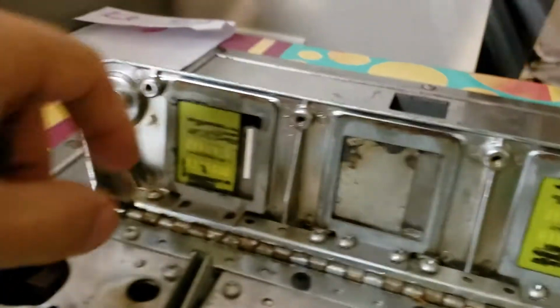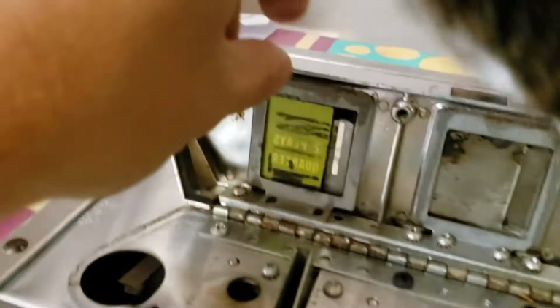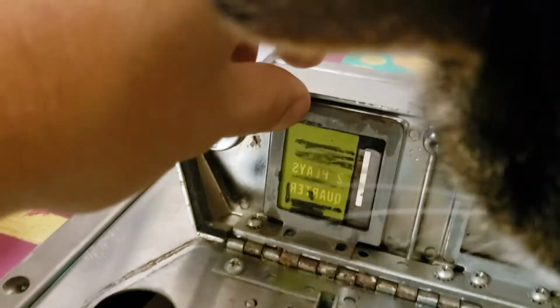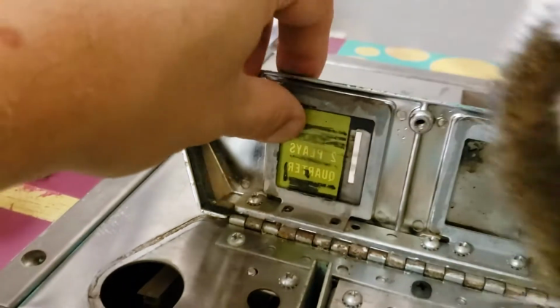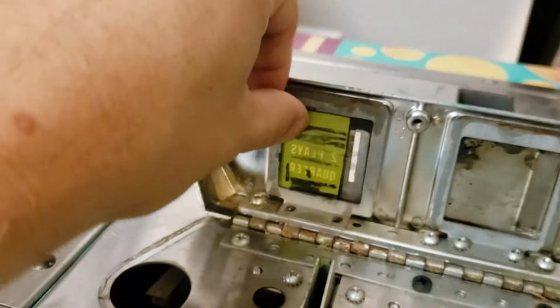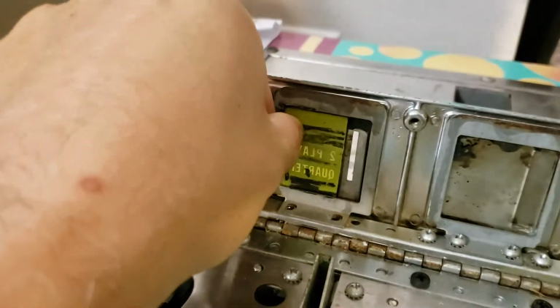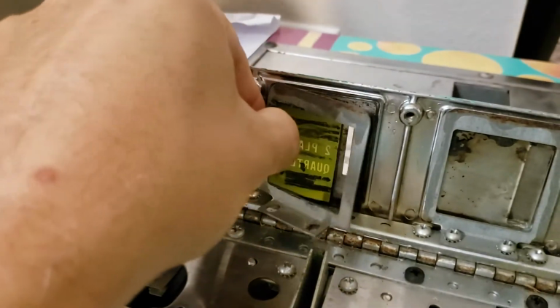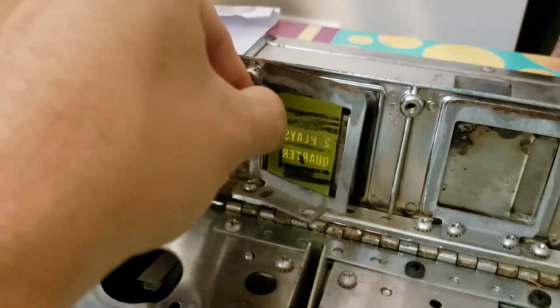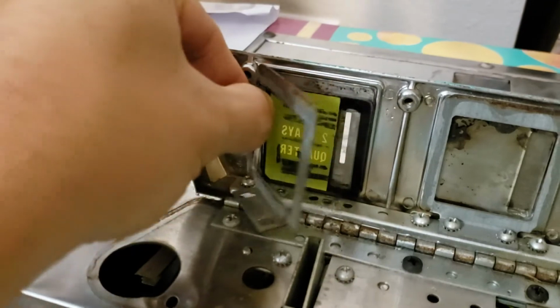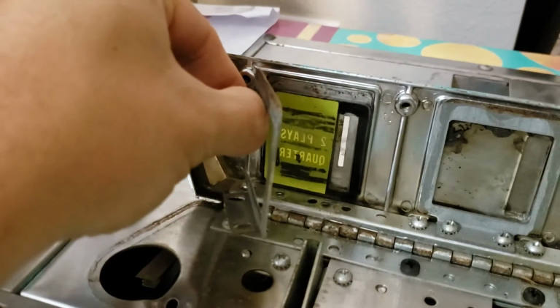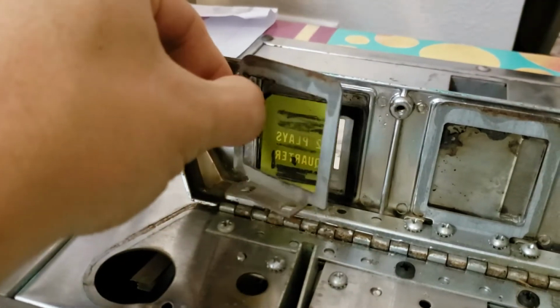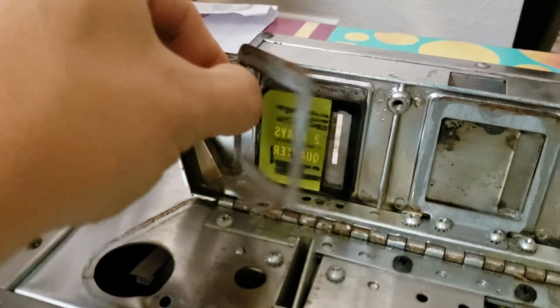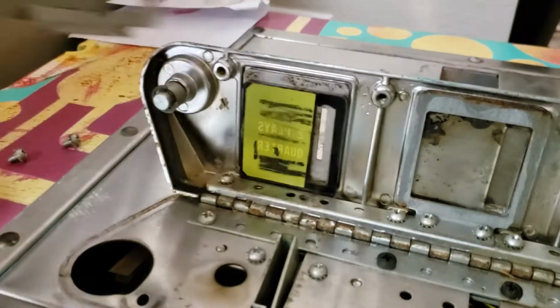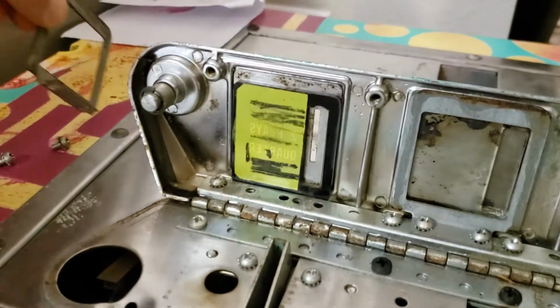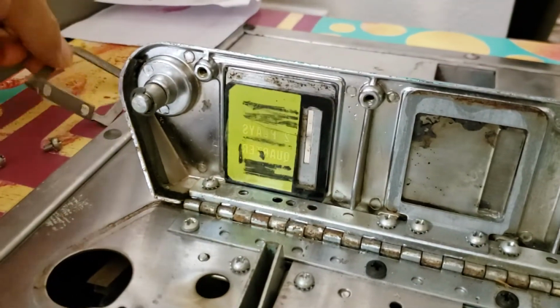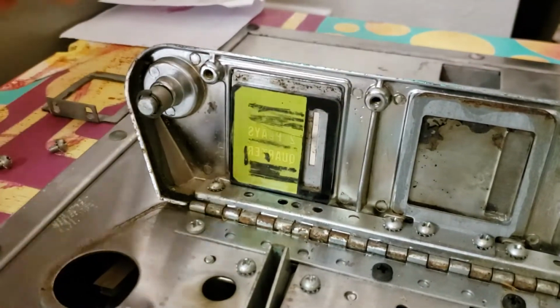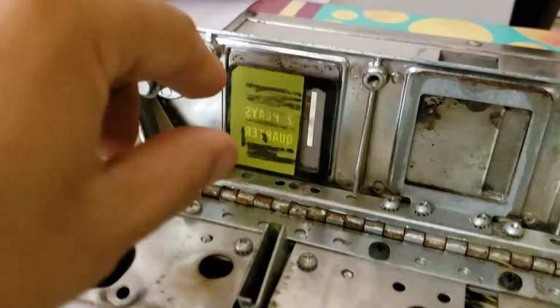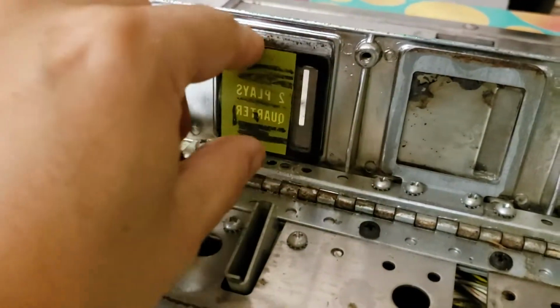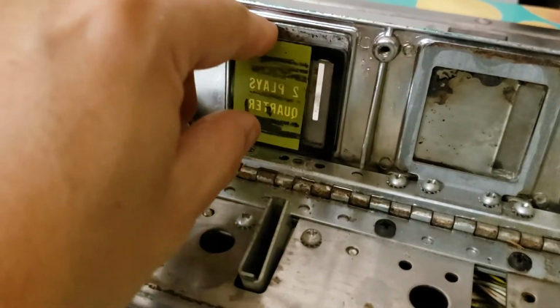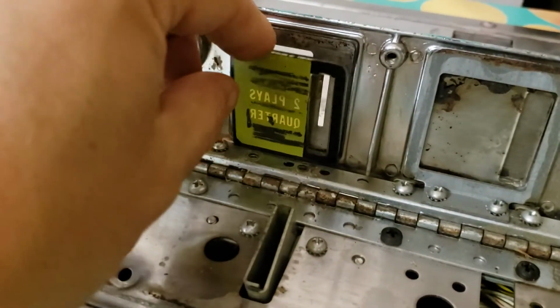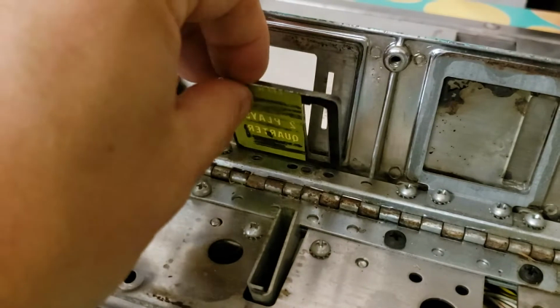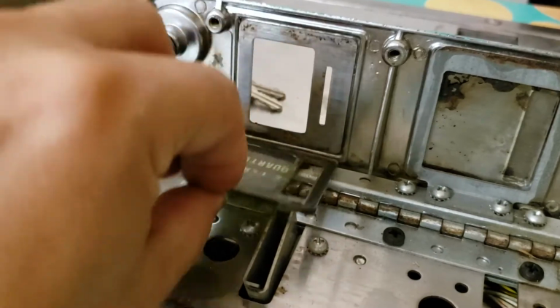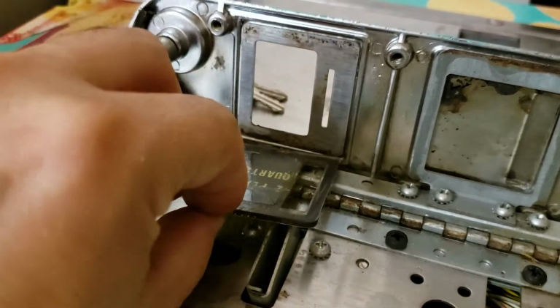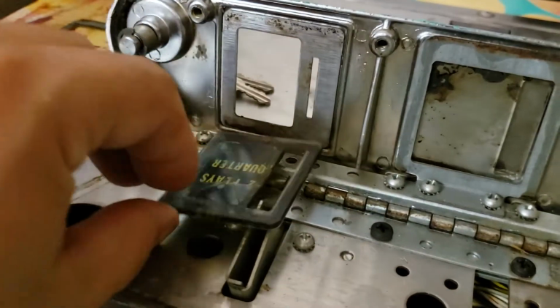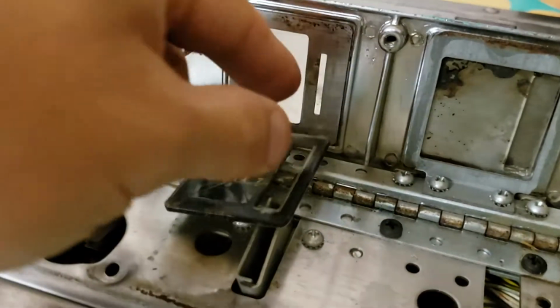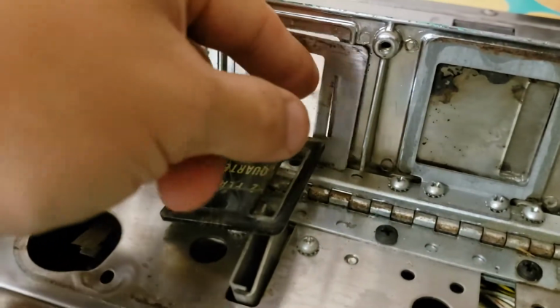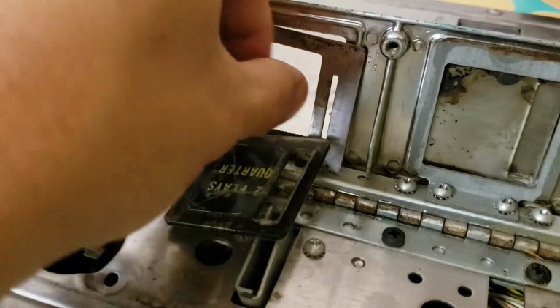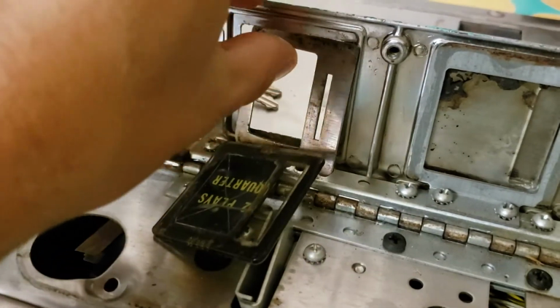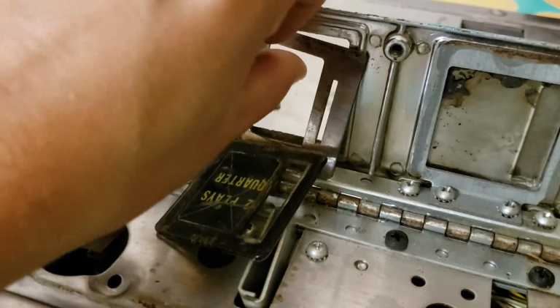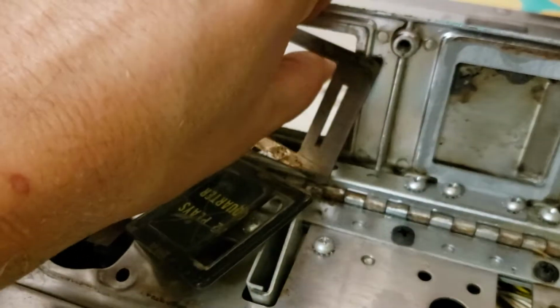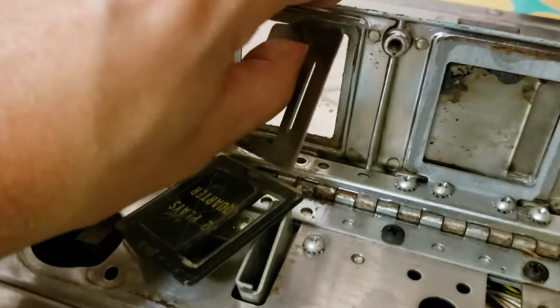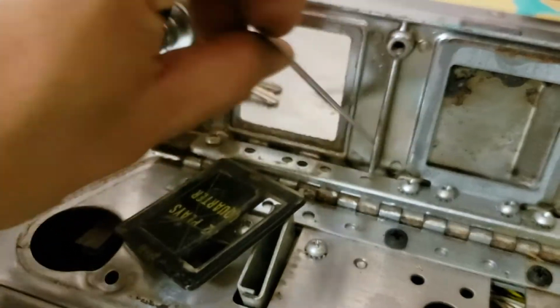So once you take those two screws out, this little plate here — this little L-shaped bracket — comes off, and then your coin entry plate is now loose, as is this little window piece as well.